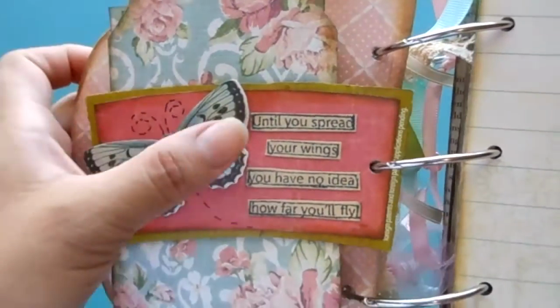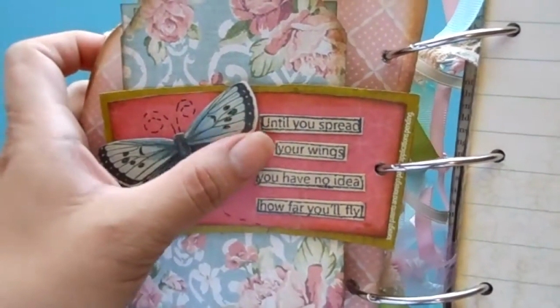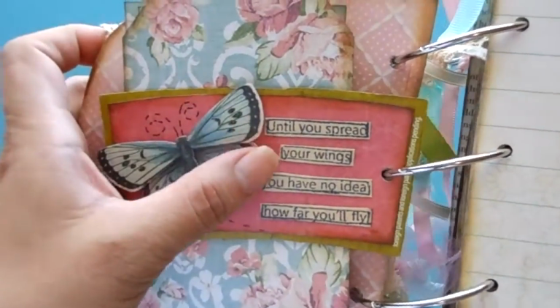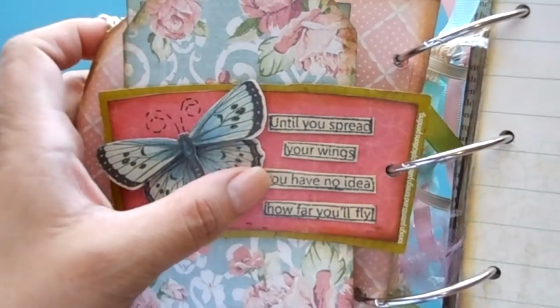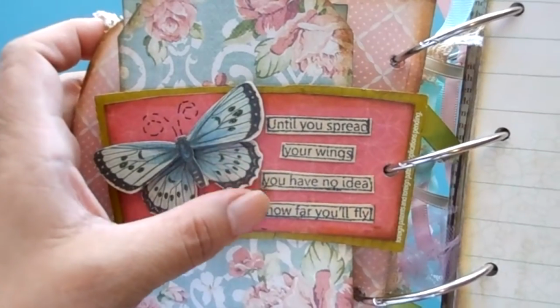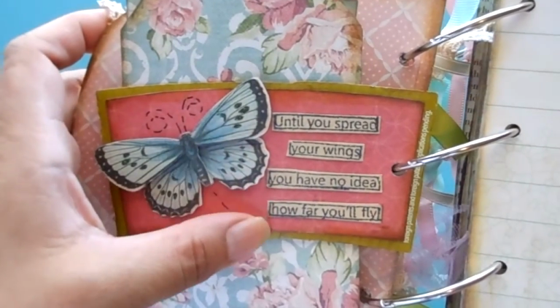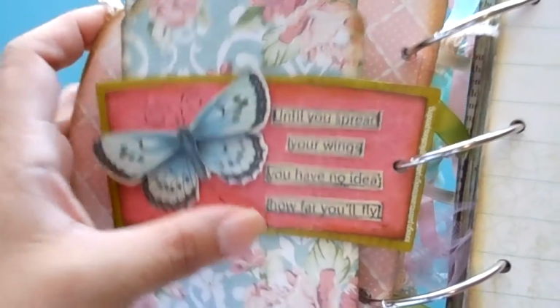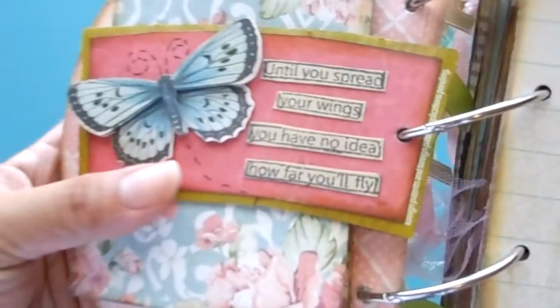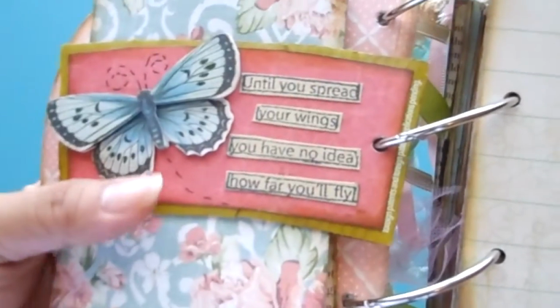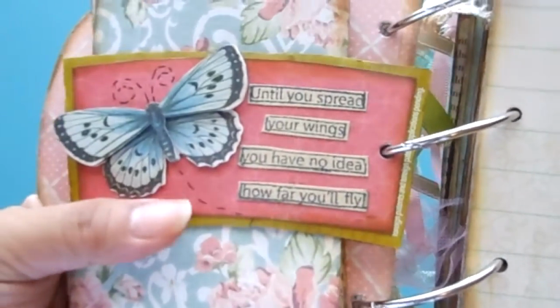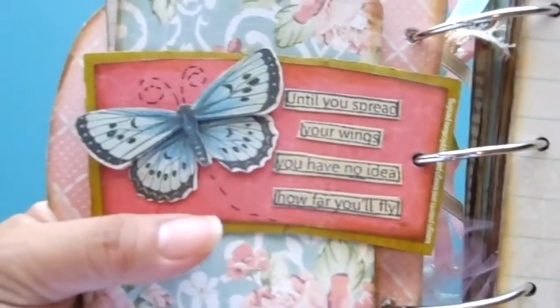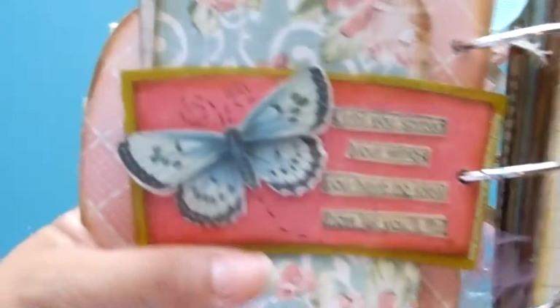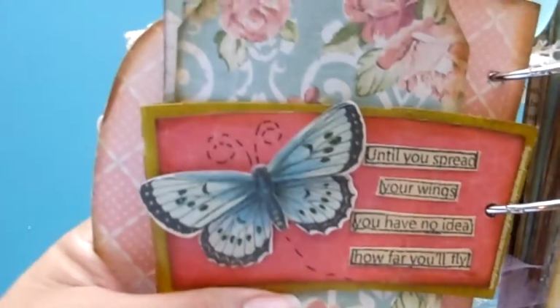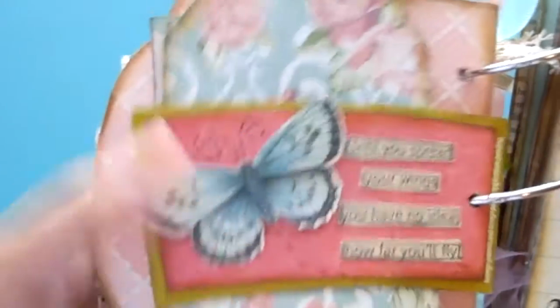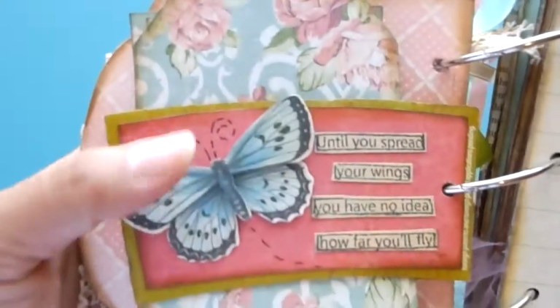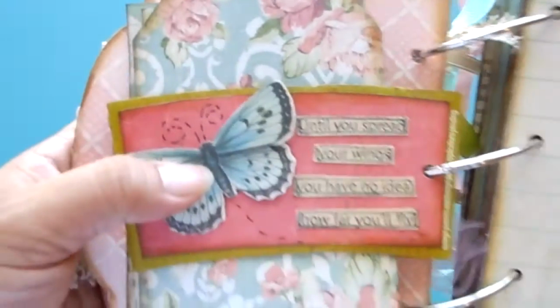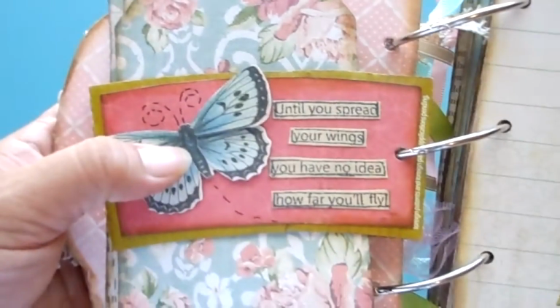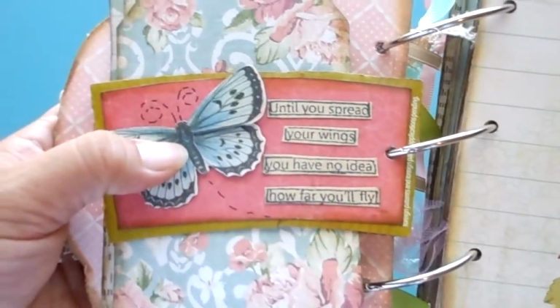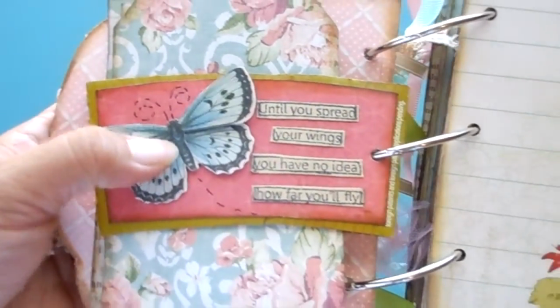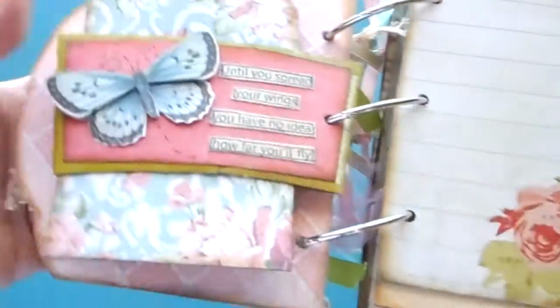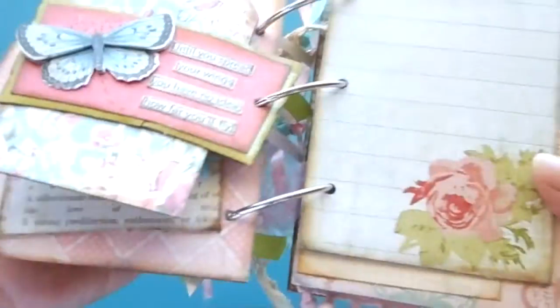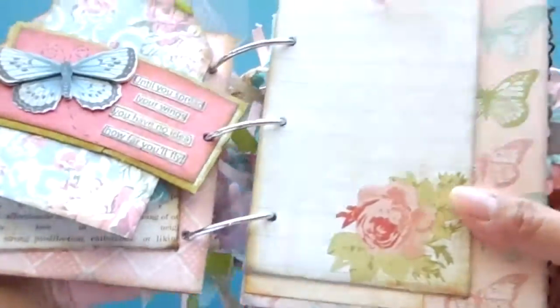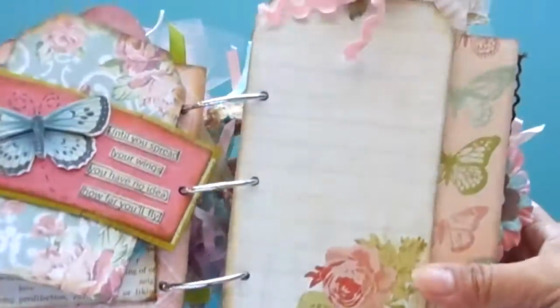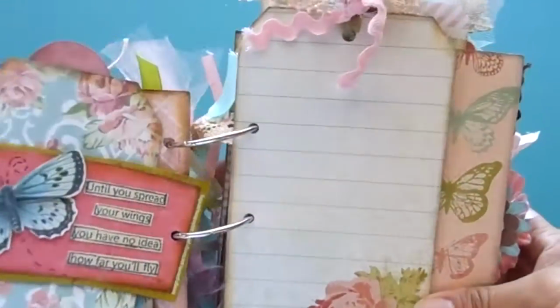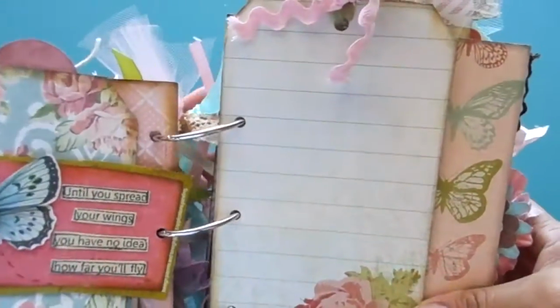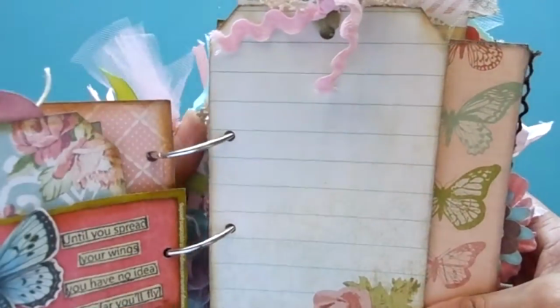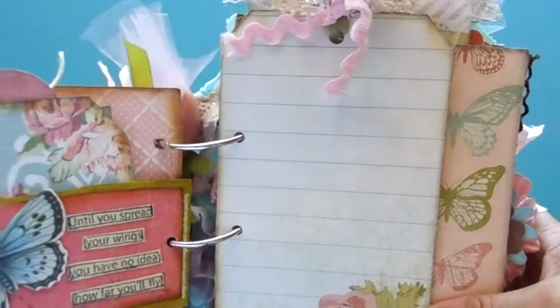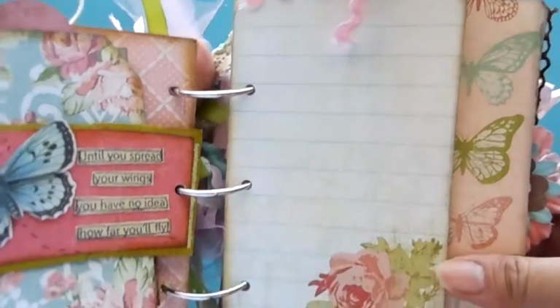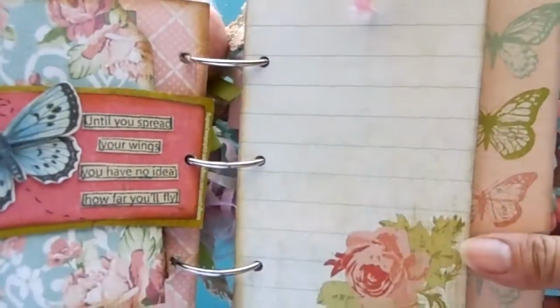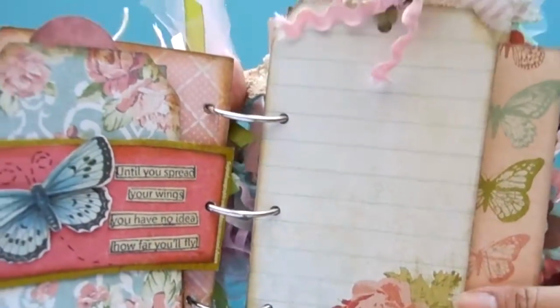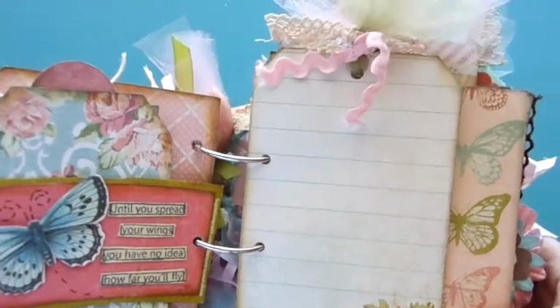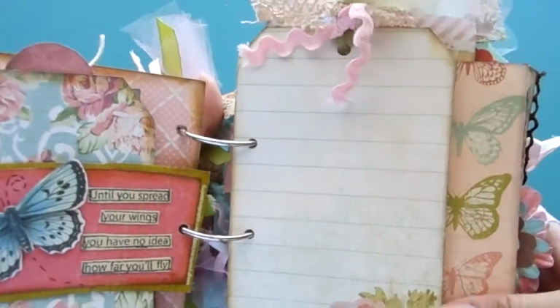Here's the next page and it says 'Until you spread your wings, you have no idea how far you'll fly.' There's a 3D butterfly, and then here's just a page for journaling.